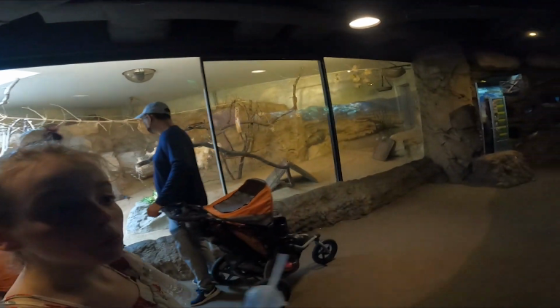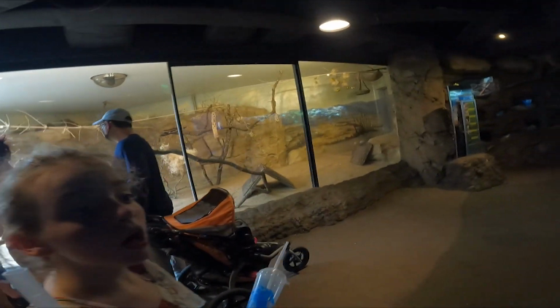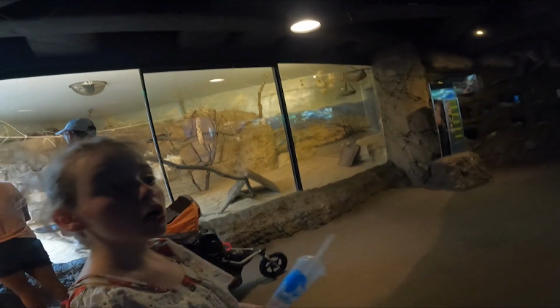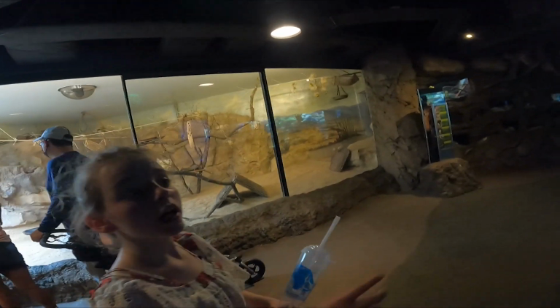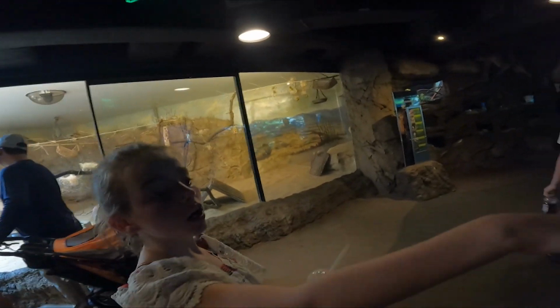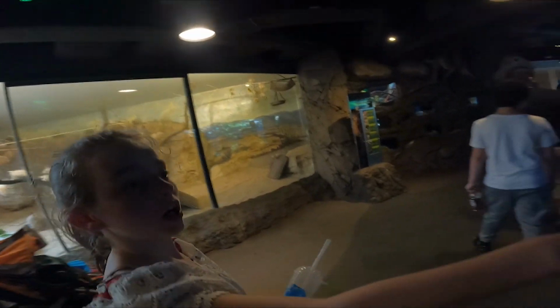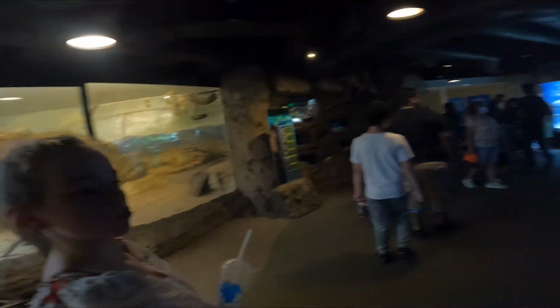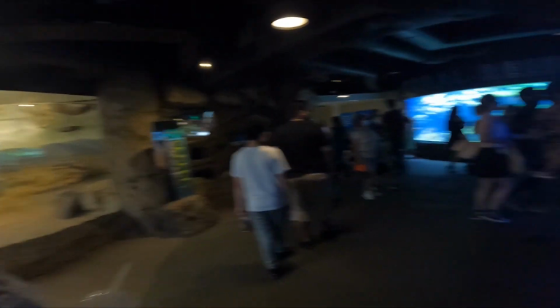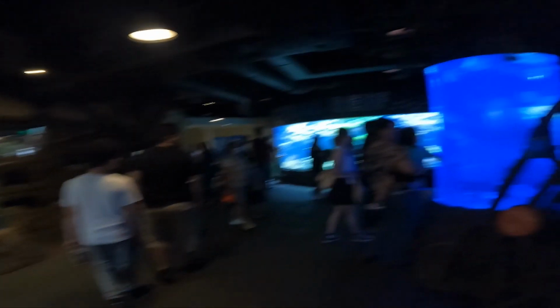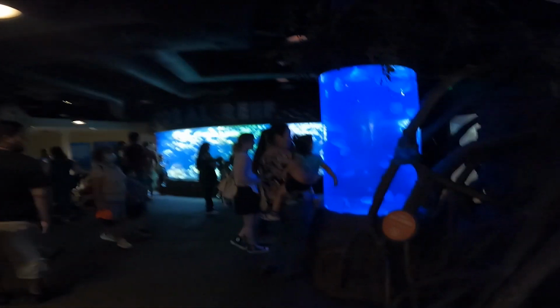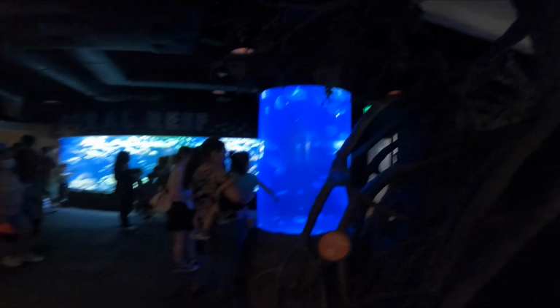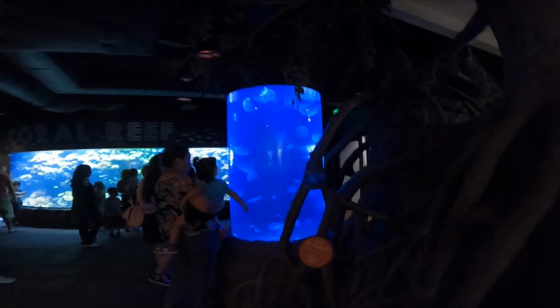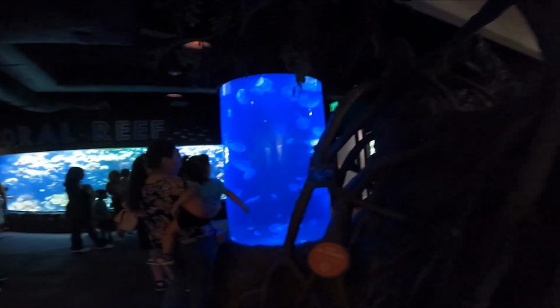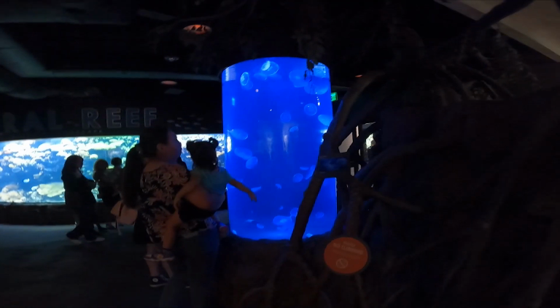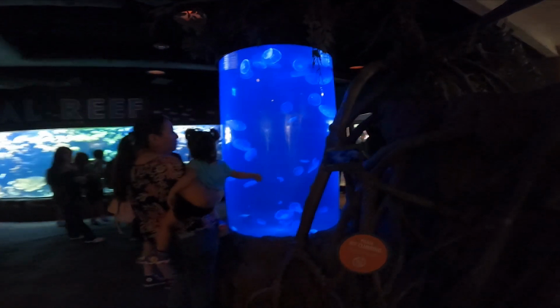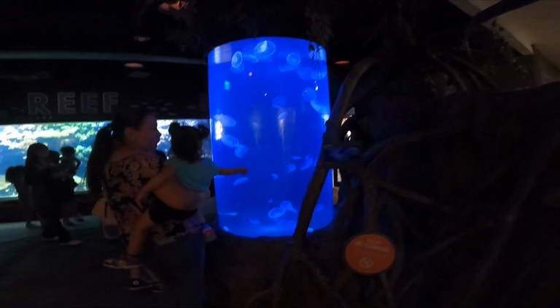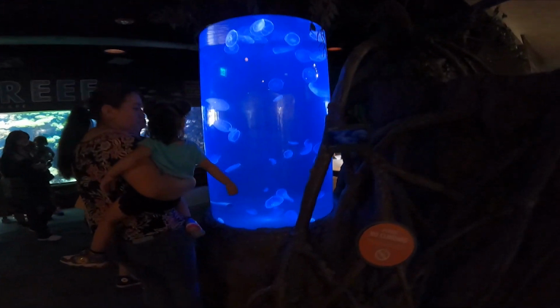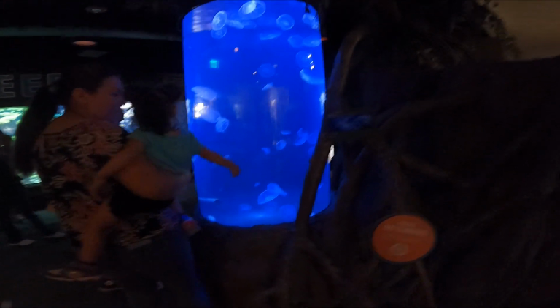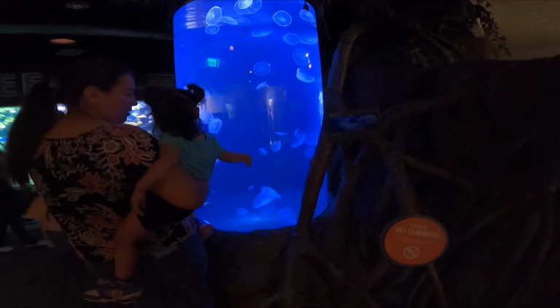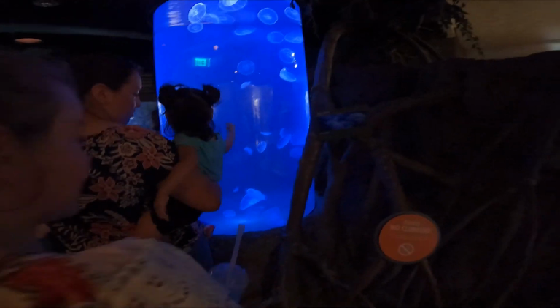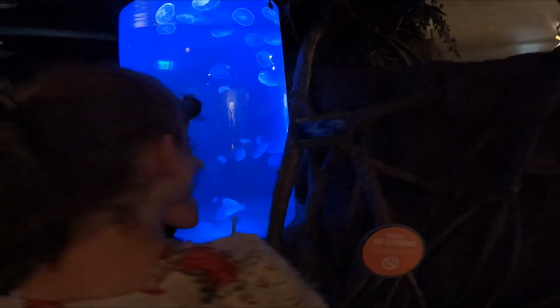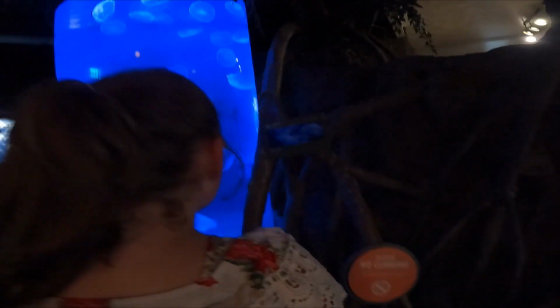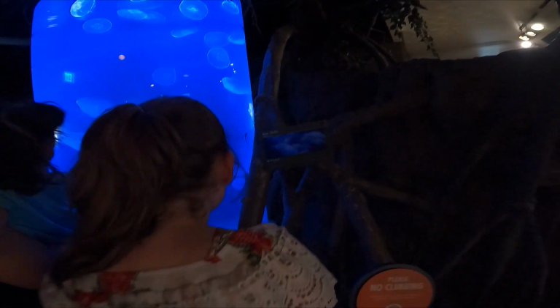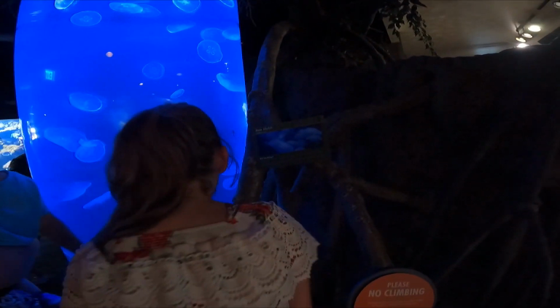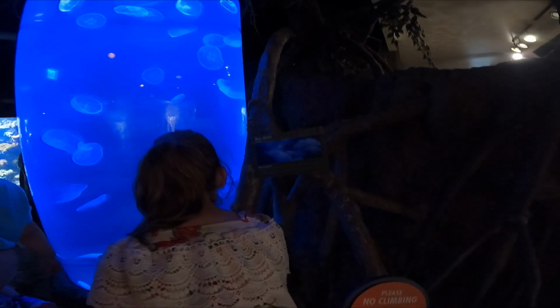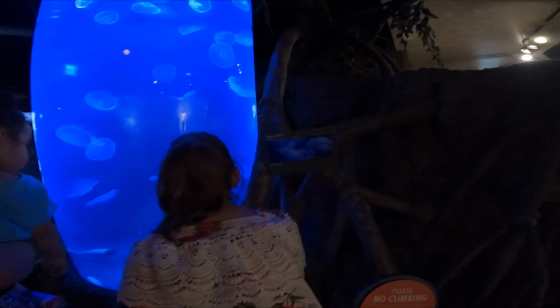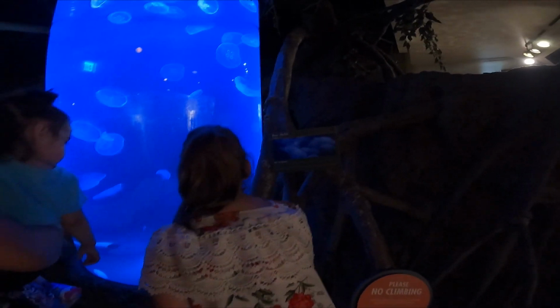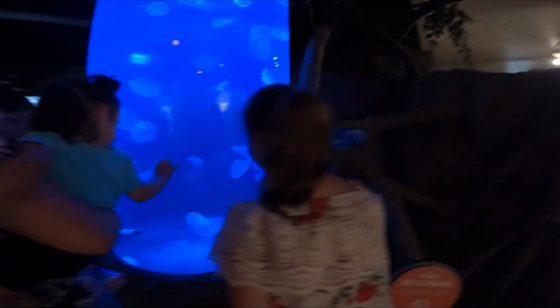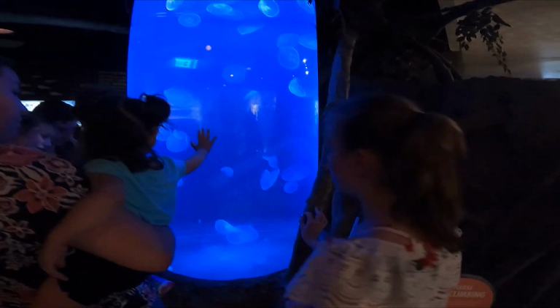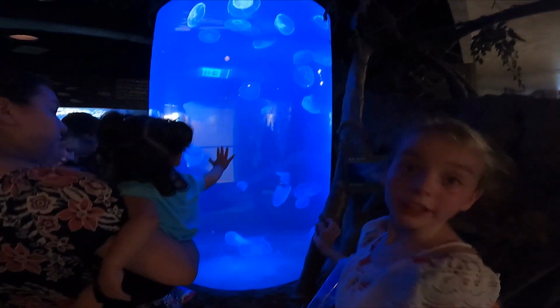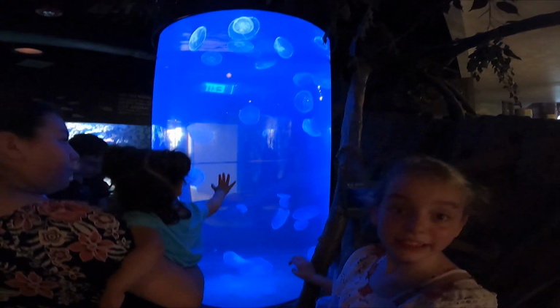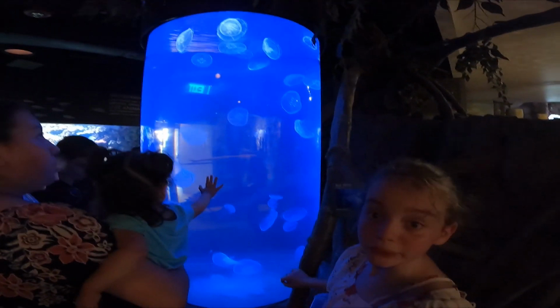Whoa, what are those? Oh, wow — that's the jellyfish. Jellyfish? Yep. Moon jellyfish. What do they do?